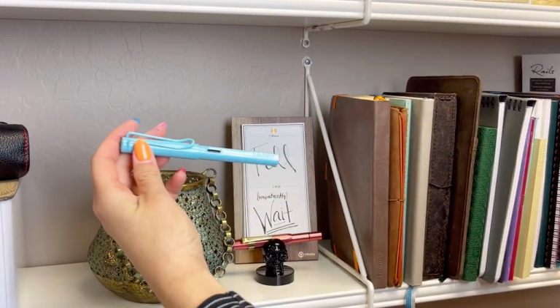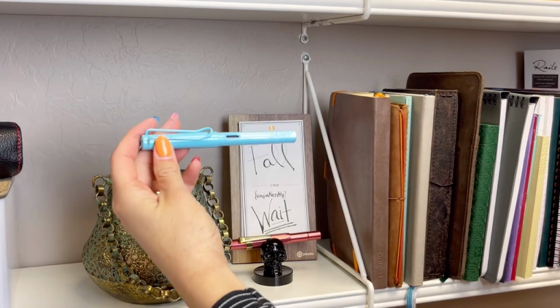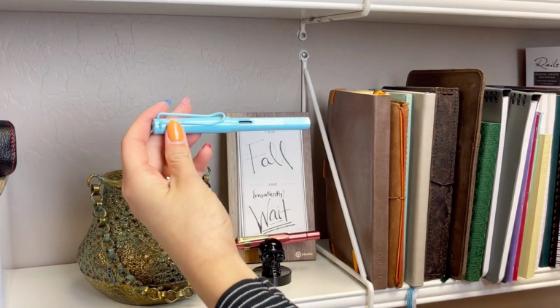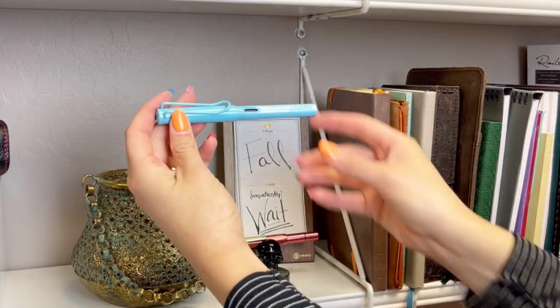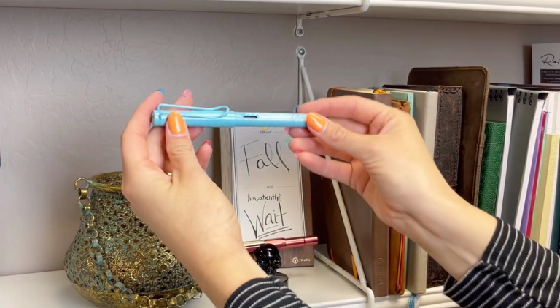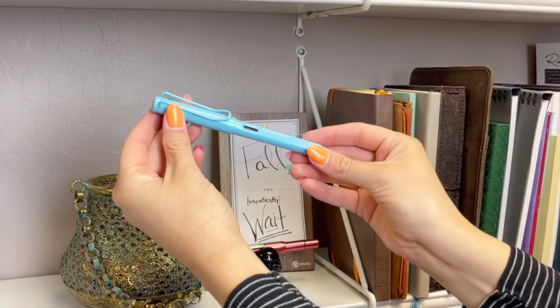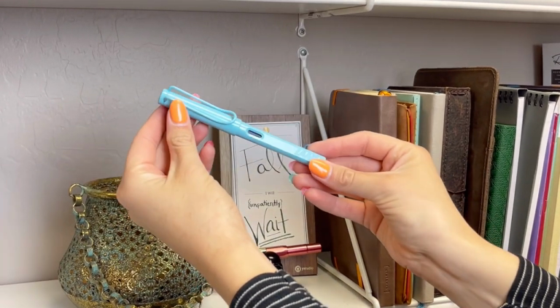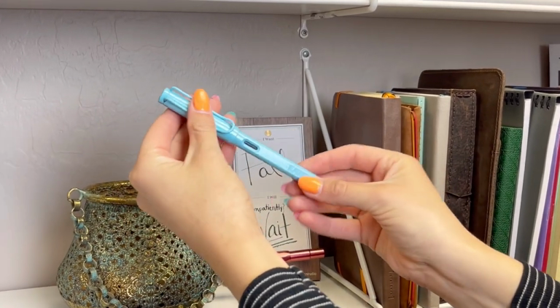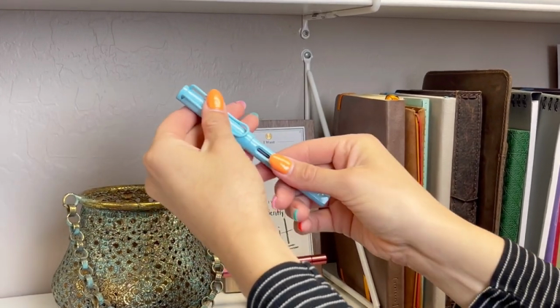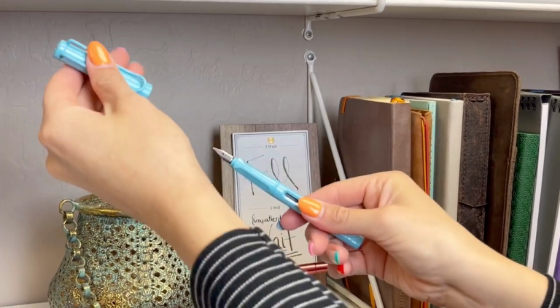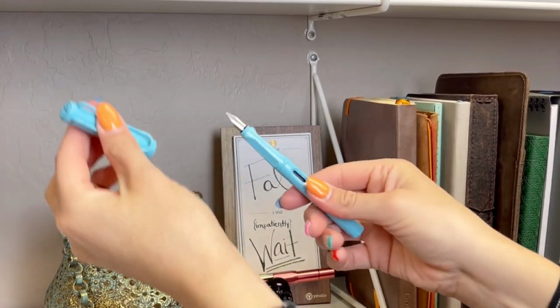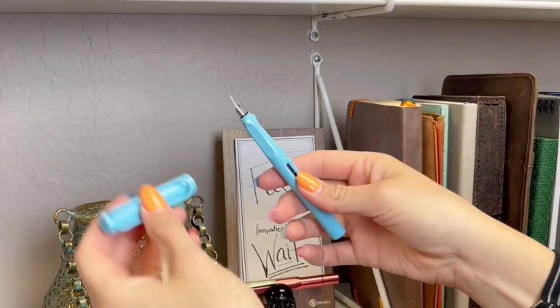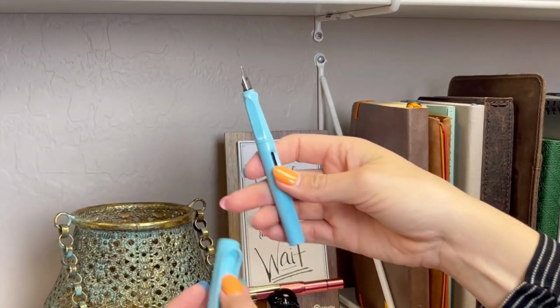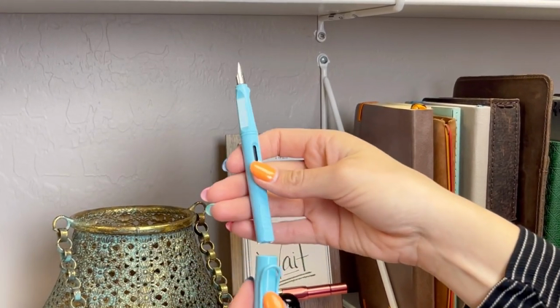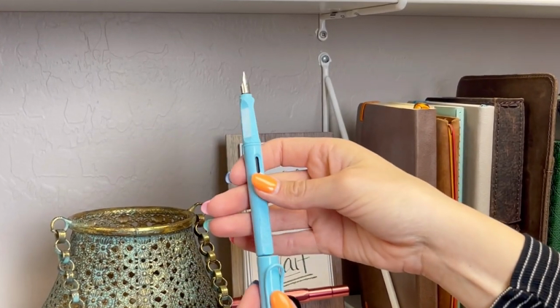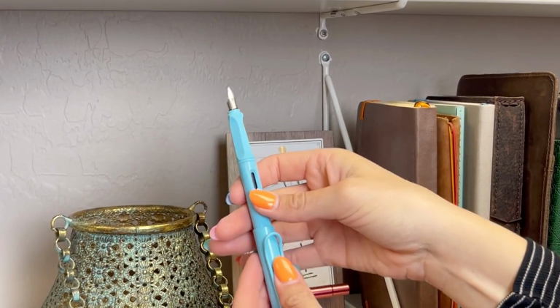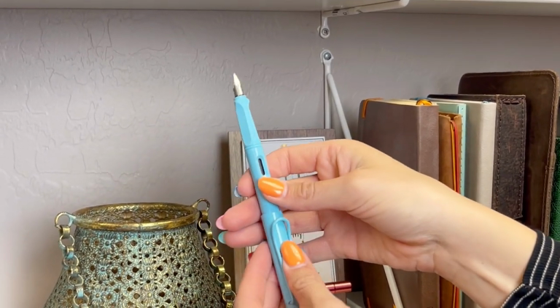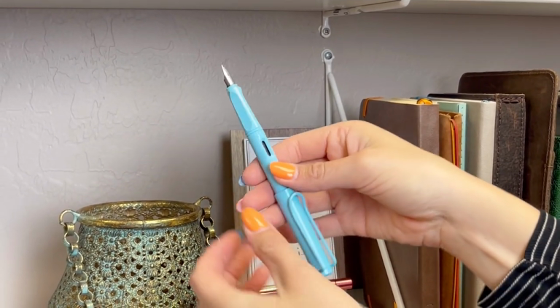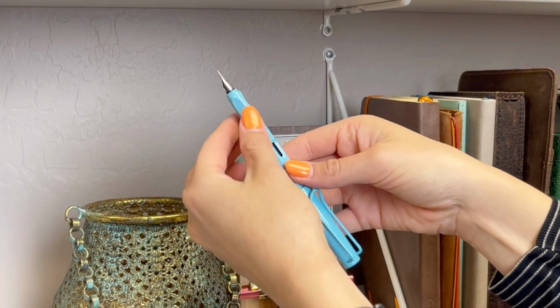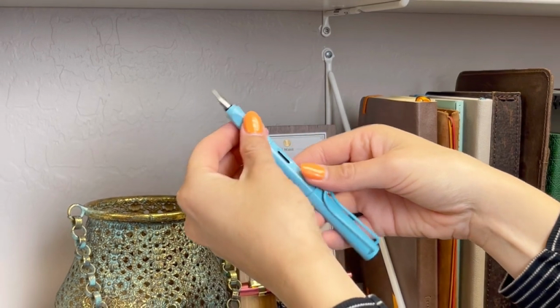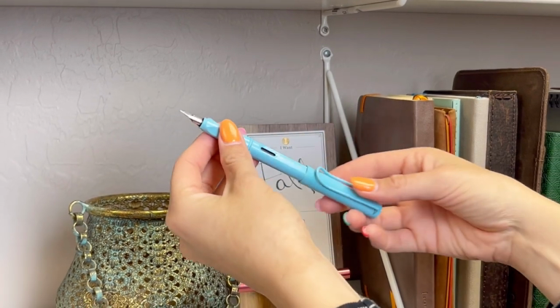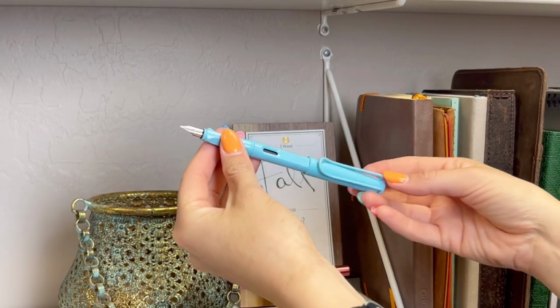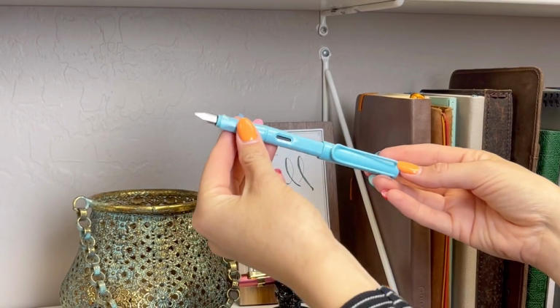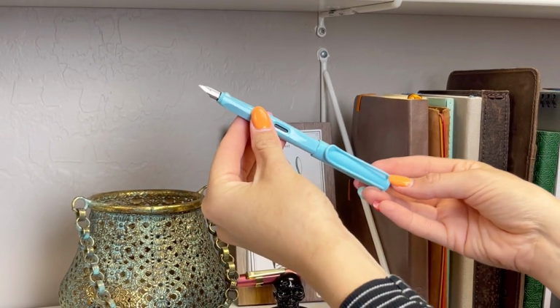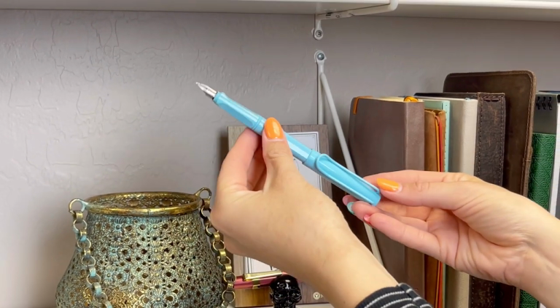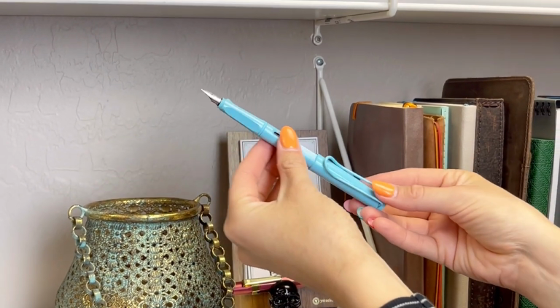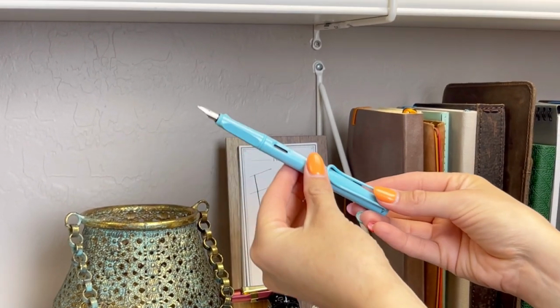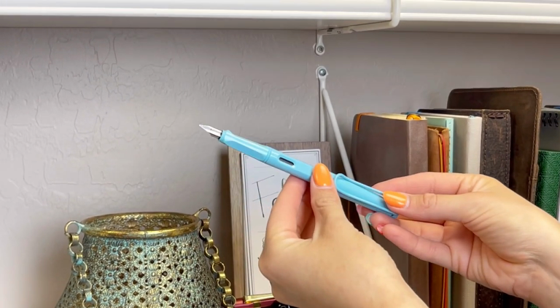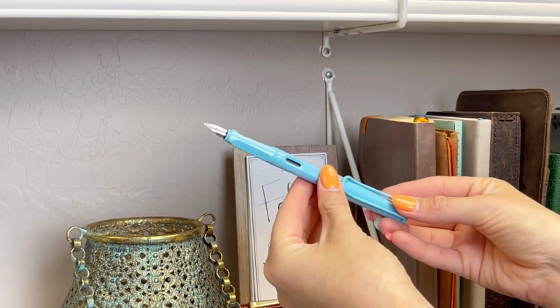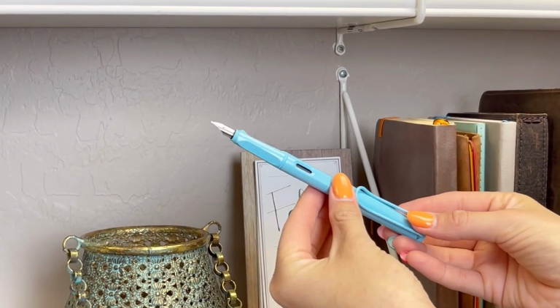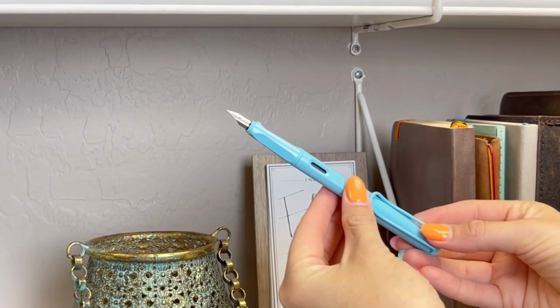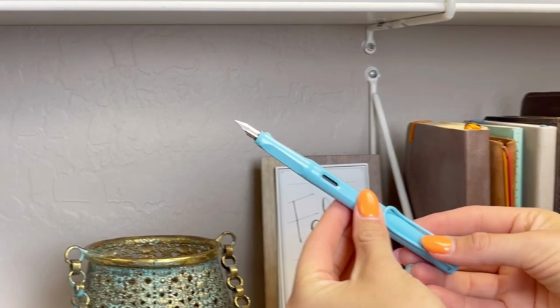Let's start with the Lamy Safari Fountain Pen, a classic and popular choice. It has a sturdy and lightweight design, and the nib is replaceable and interchangeable, making it versatile and customizable.